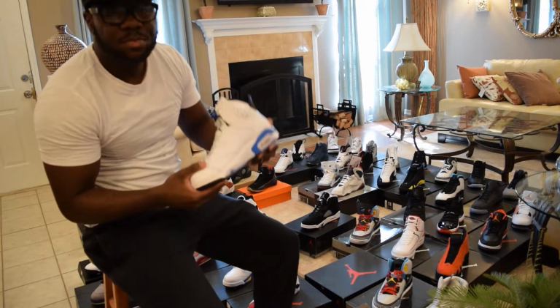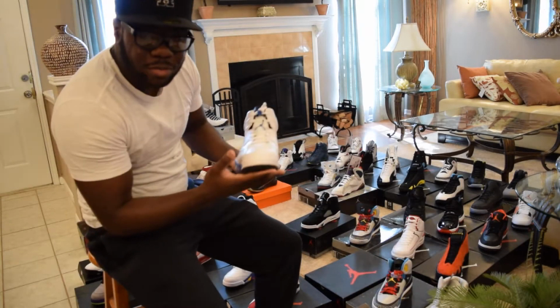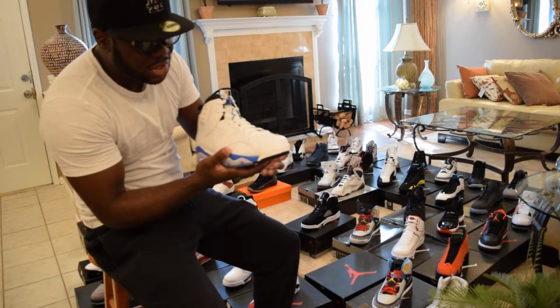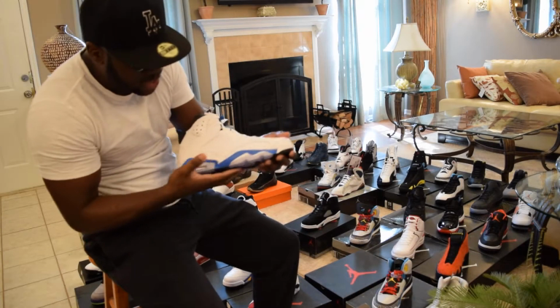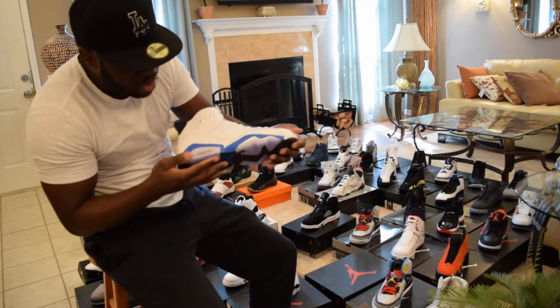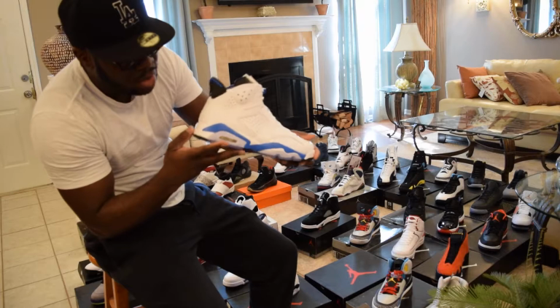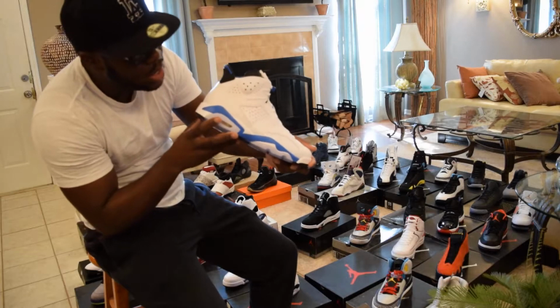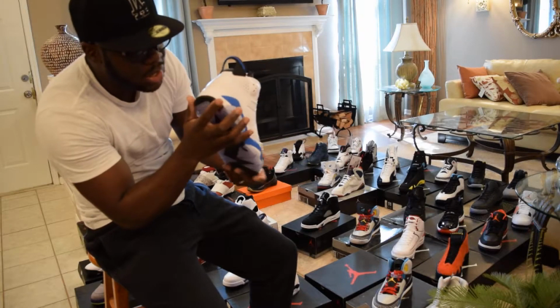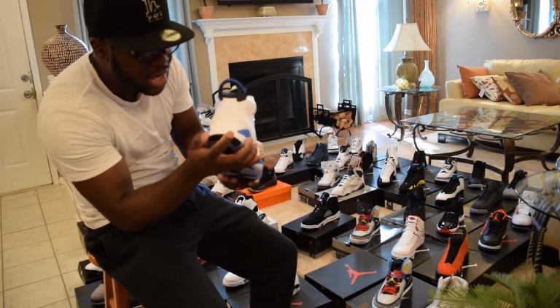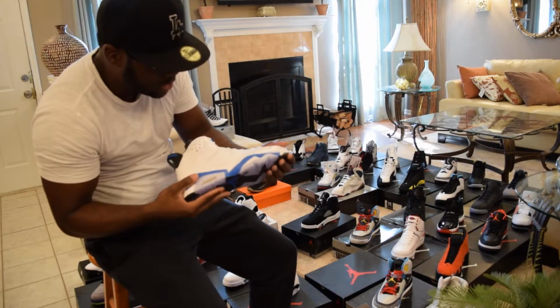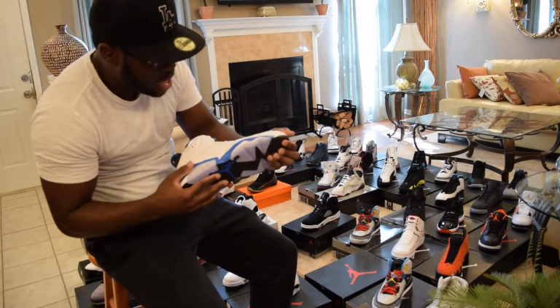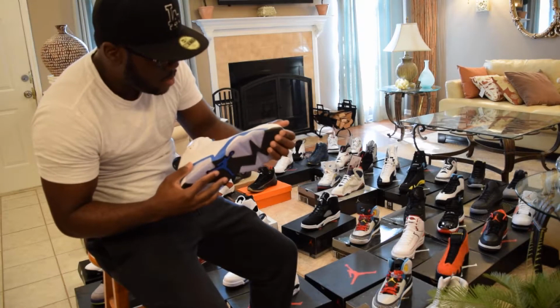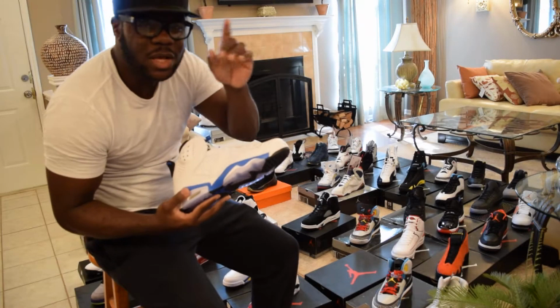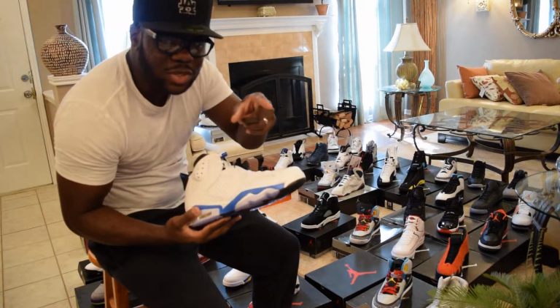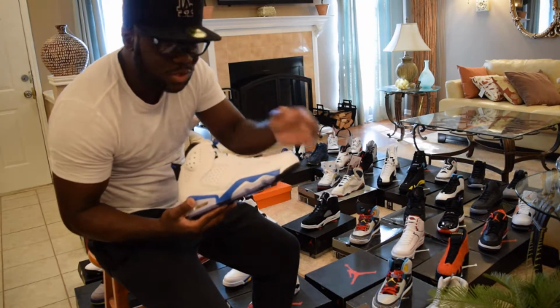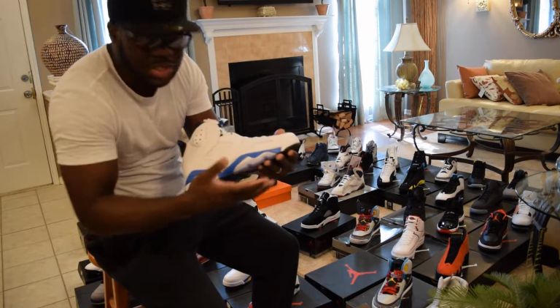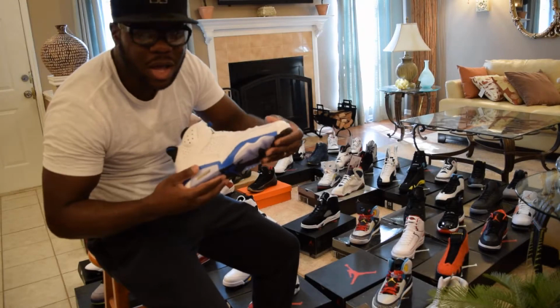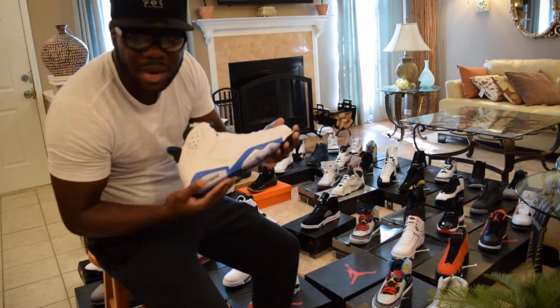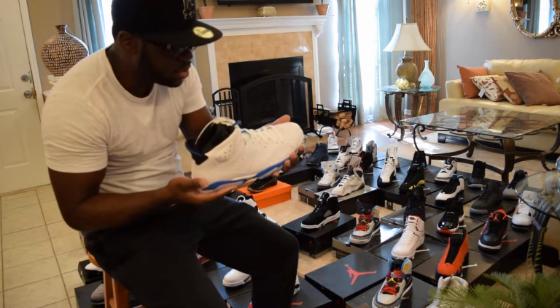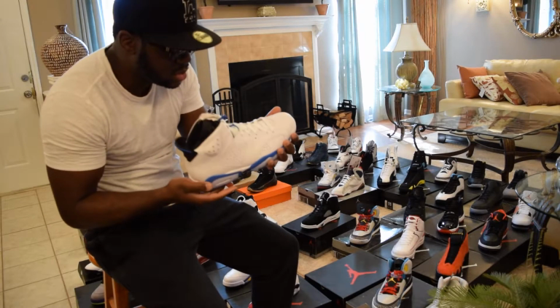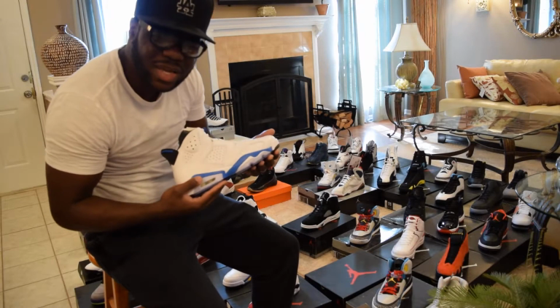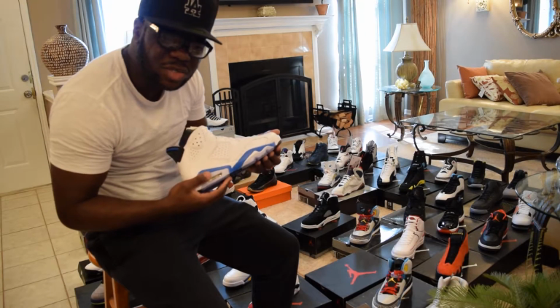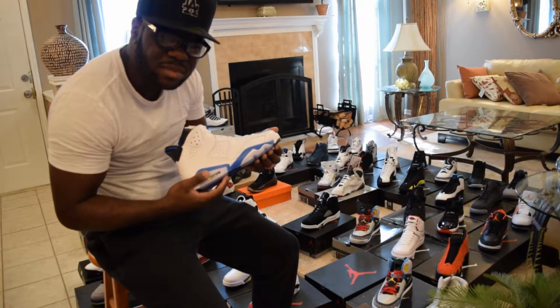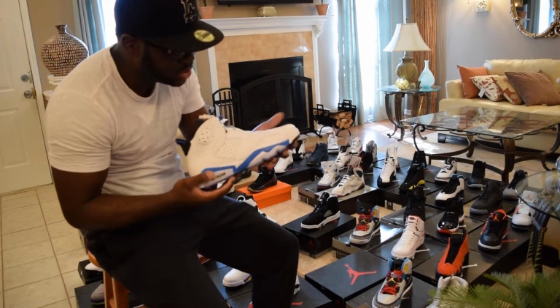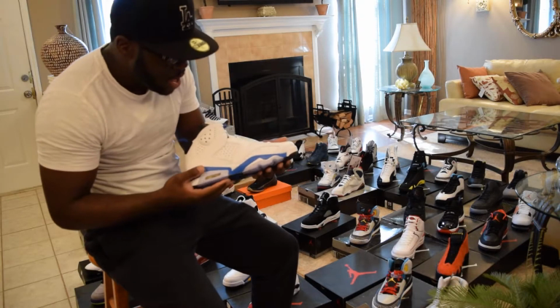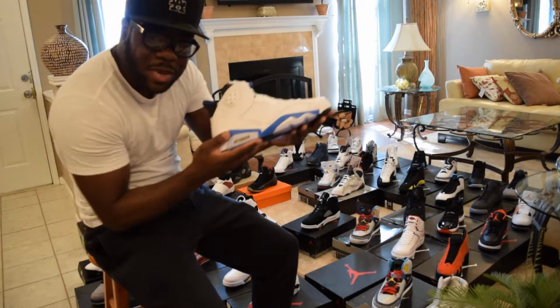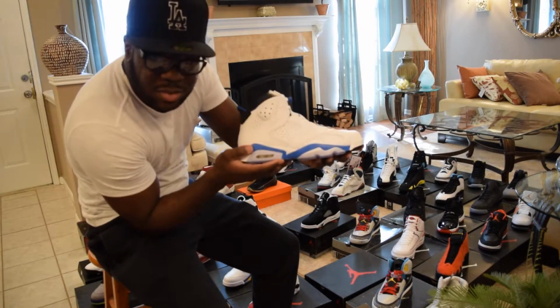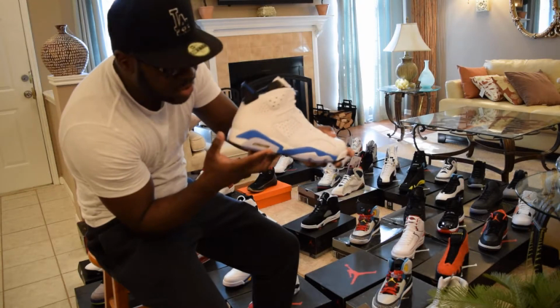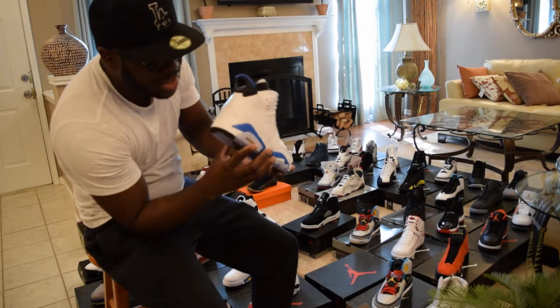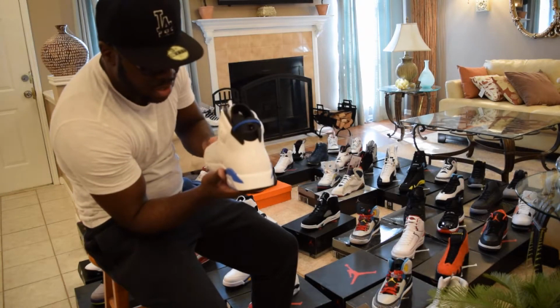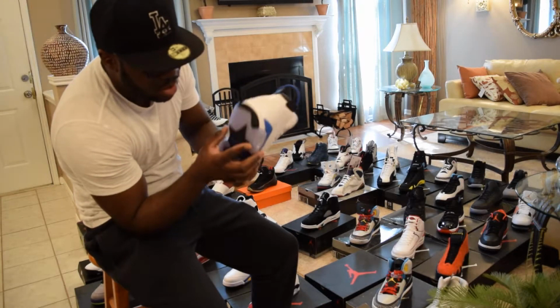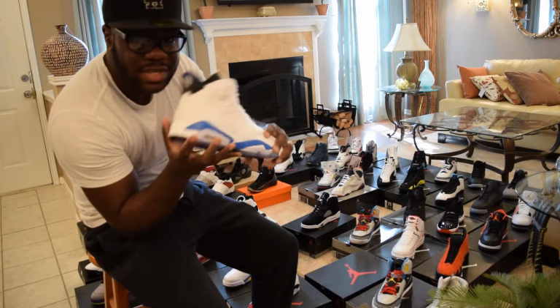Sport Blue Six — clean, DS. You can tell when it's DS because I'm touching all on the bottom of it. Sport Blue Six — classic.